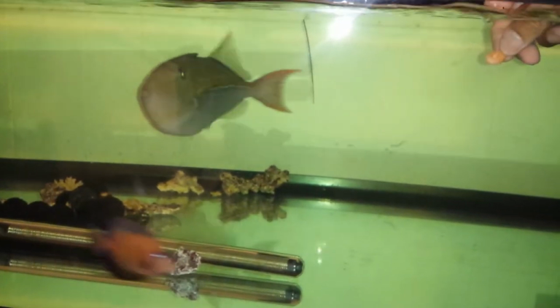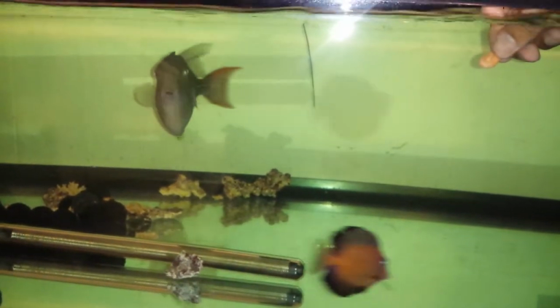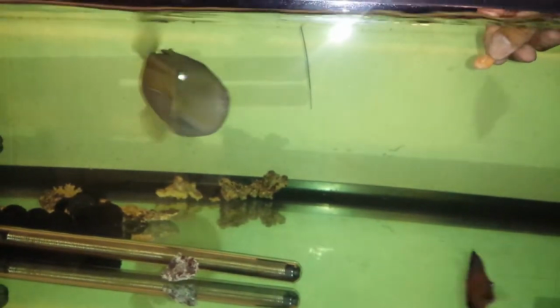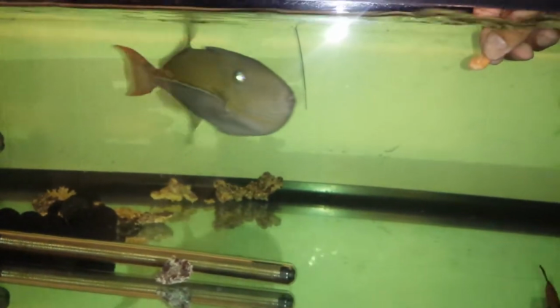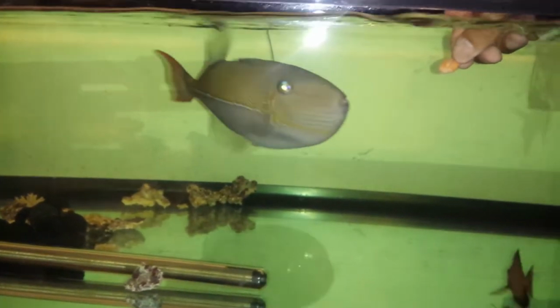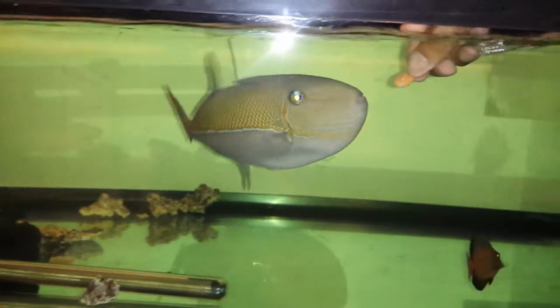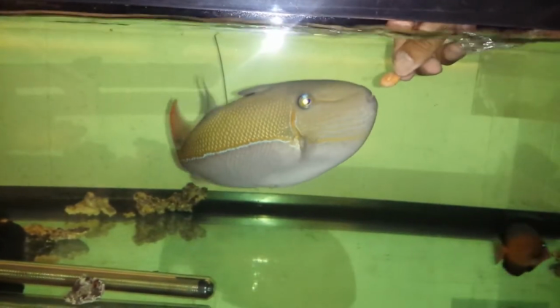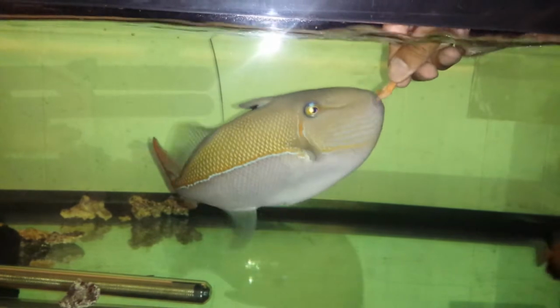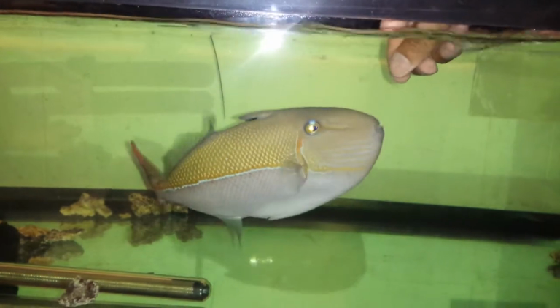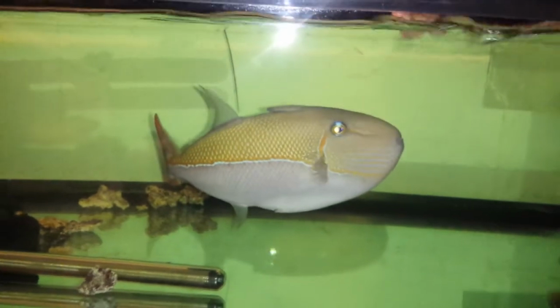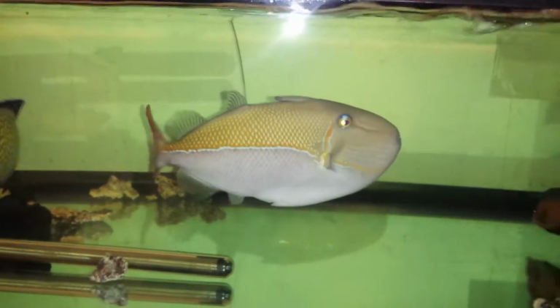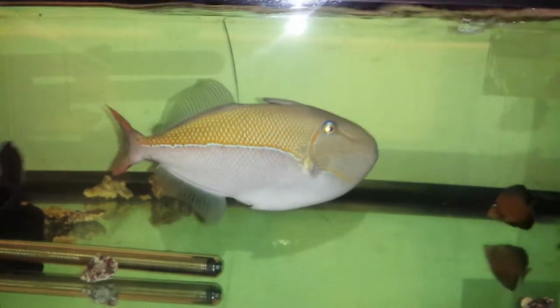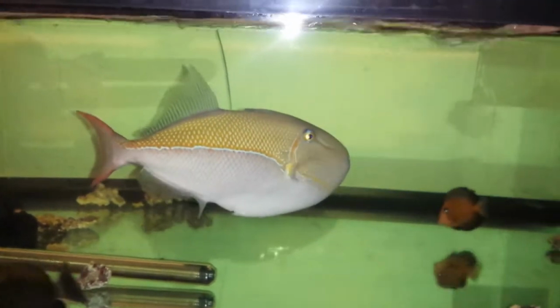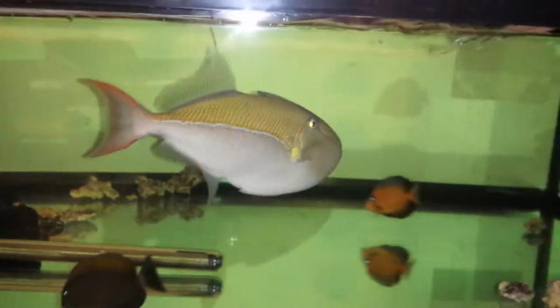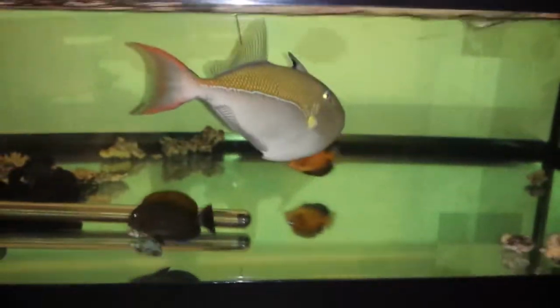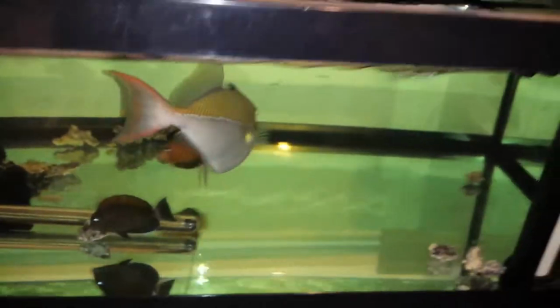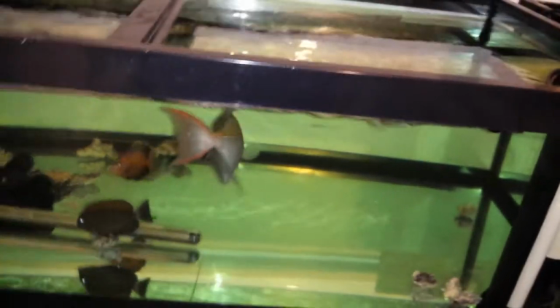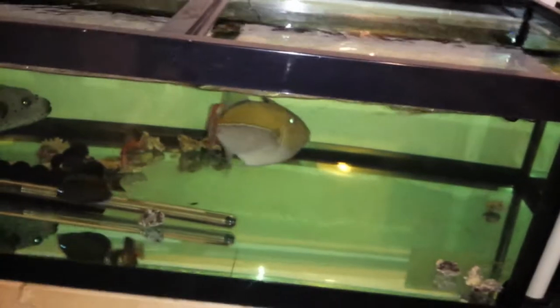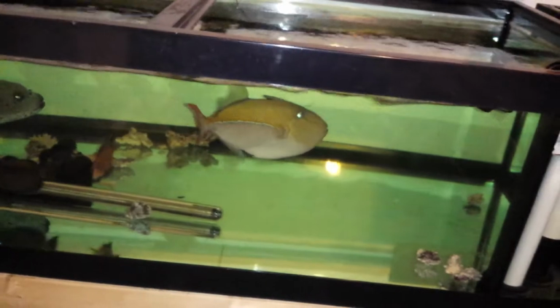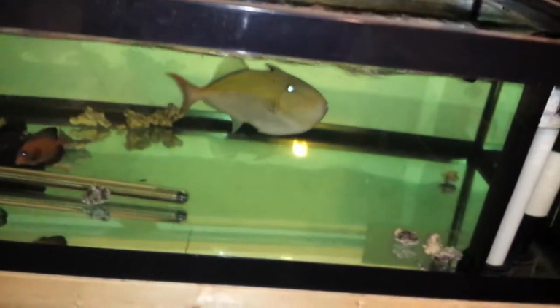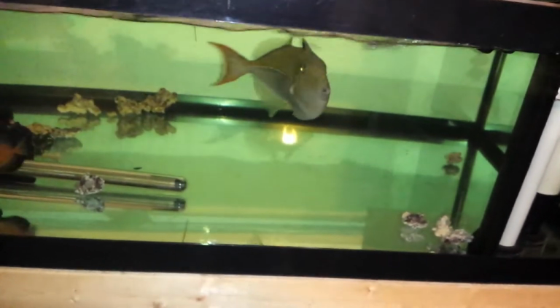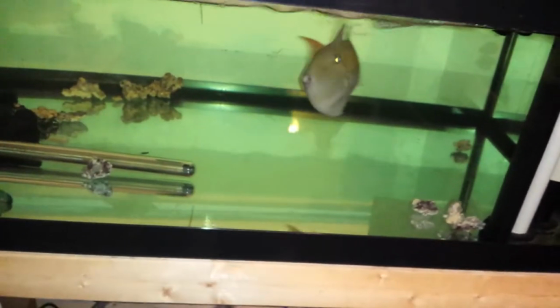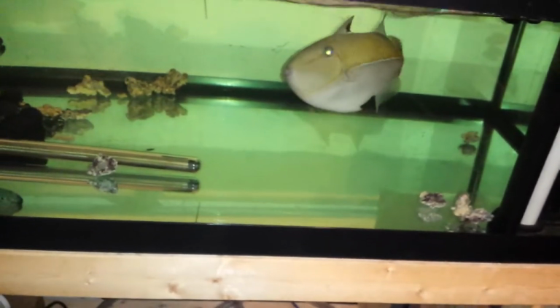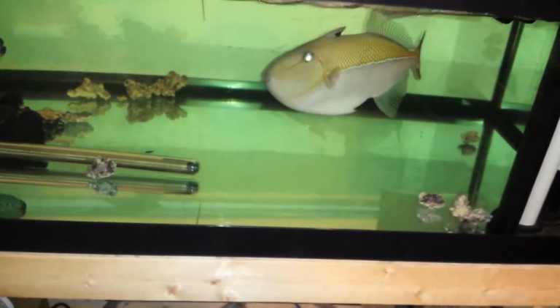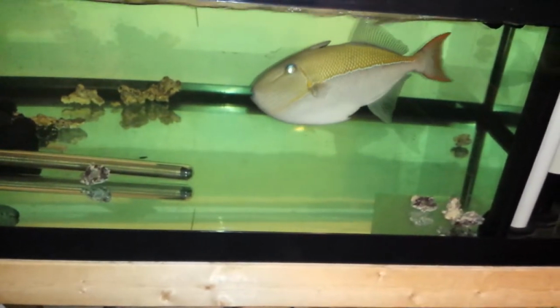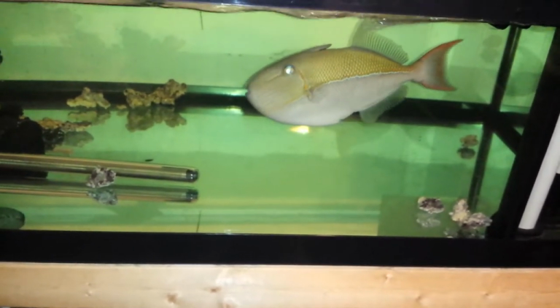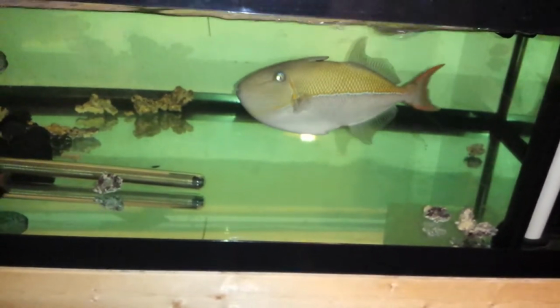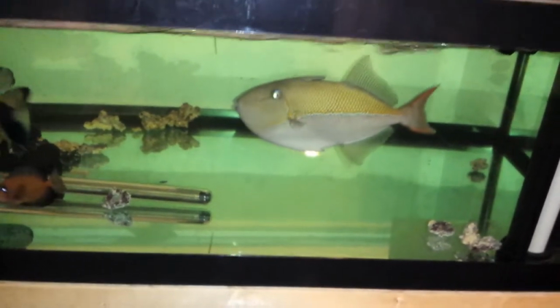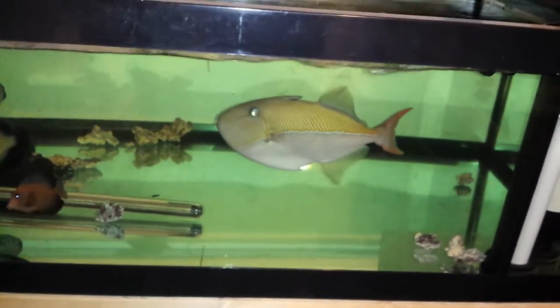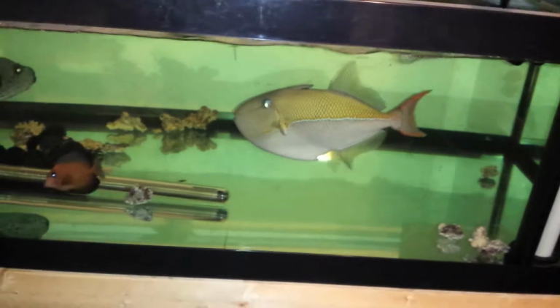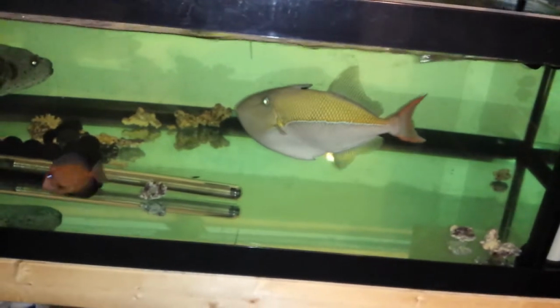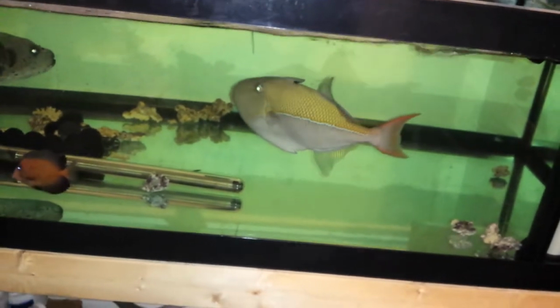This big guy is eating right out of my hand, so I'm really happy about that. The last one I had took me a while to get him to eat. Actually, I think the last one I had never ate at all.